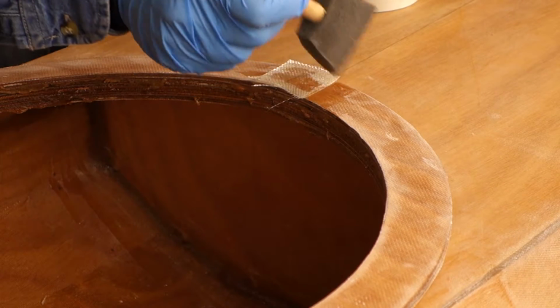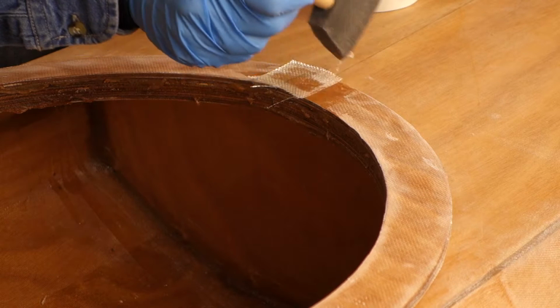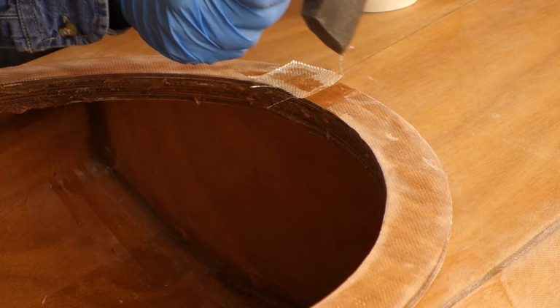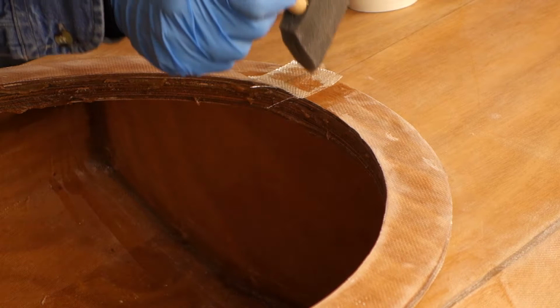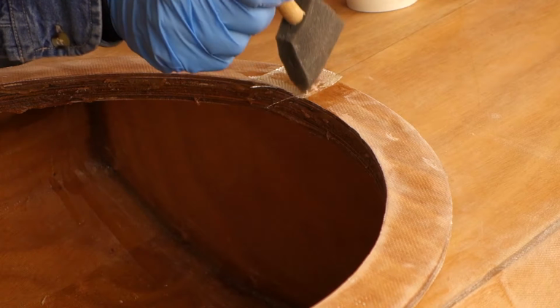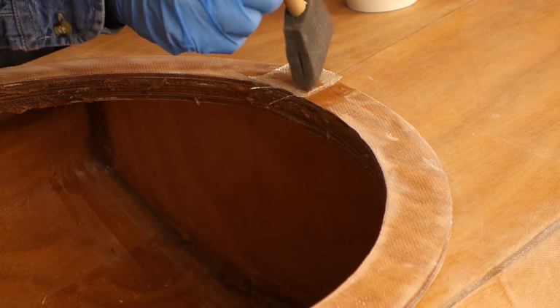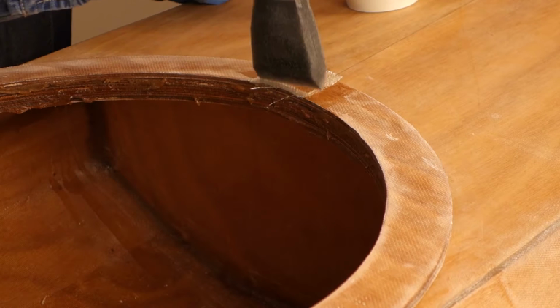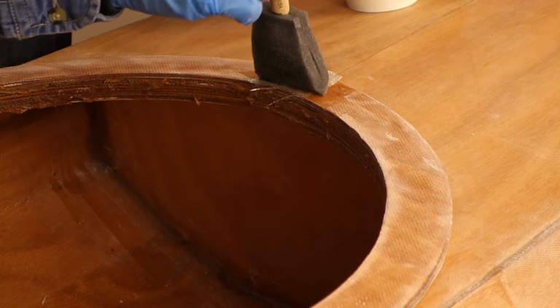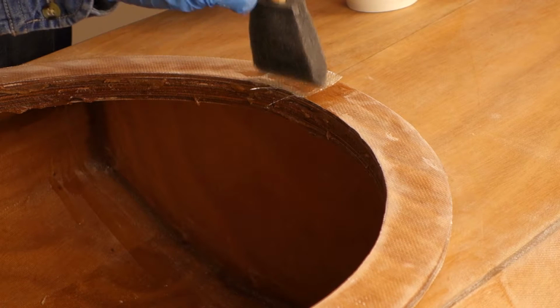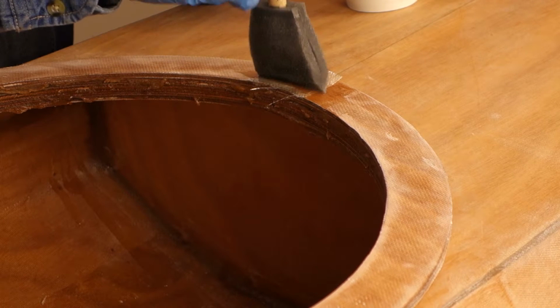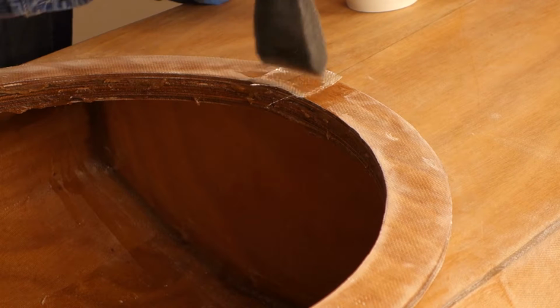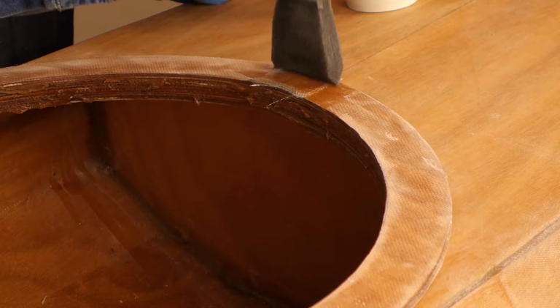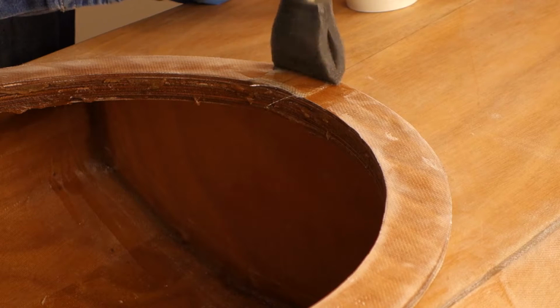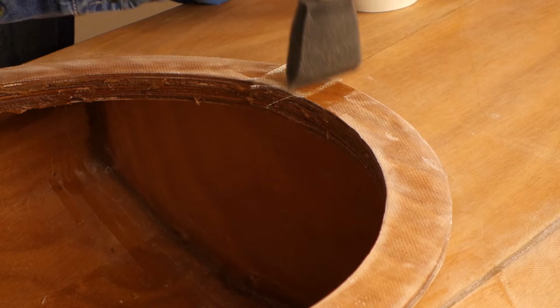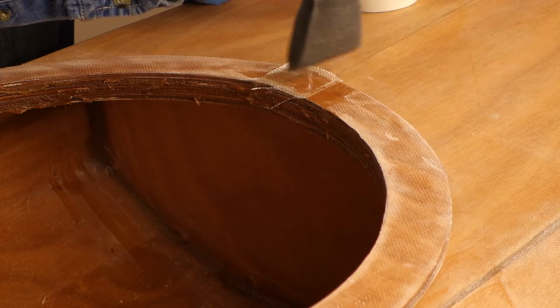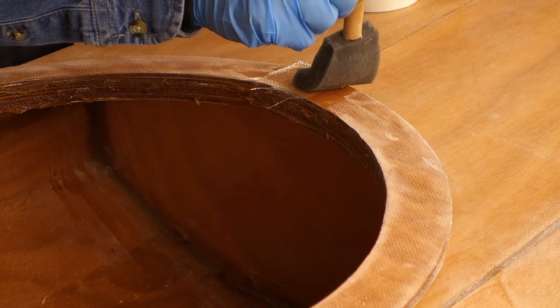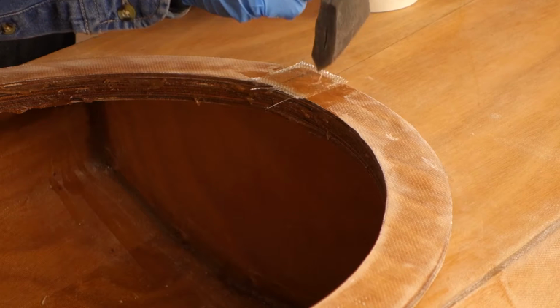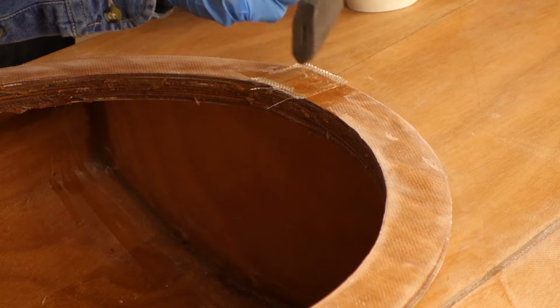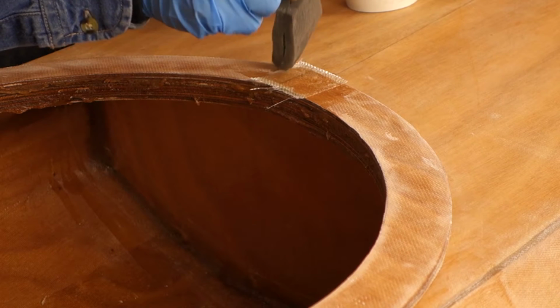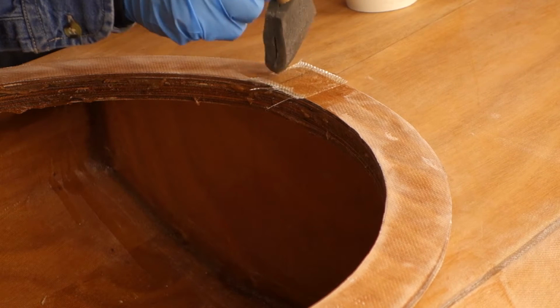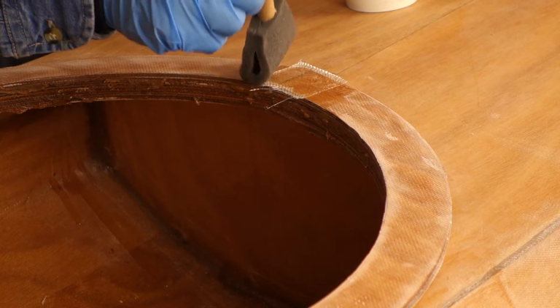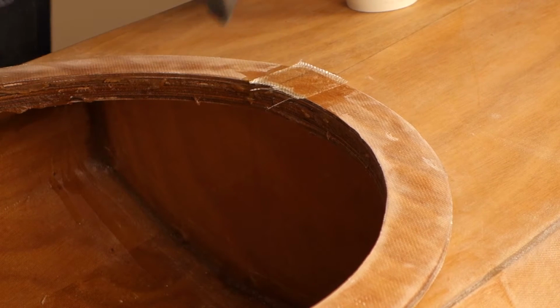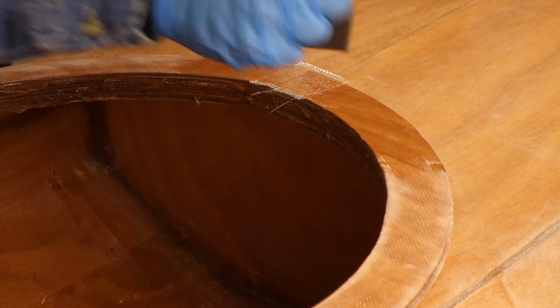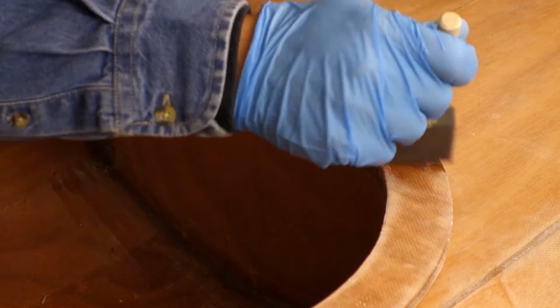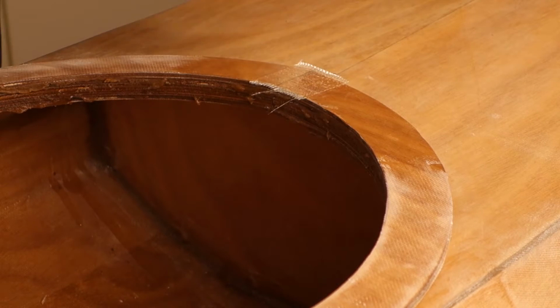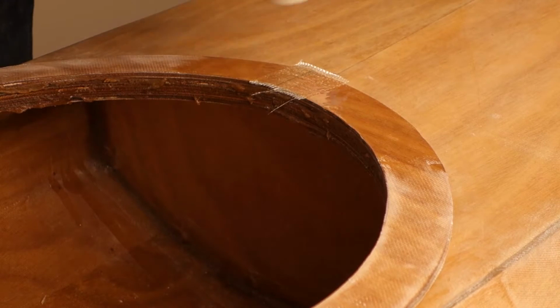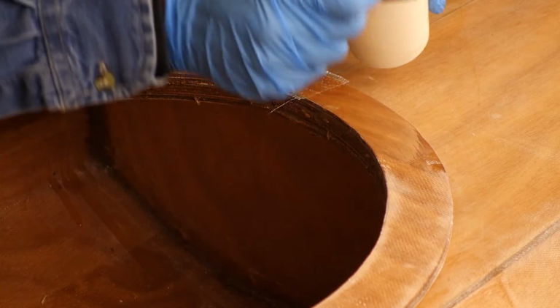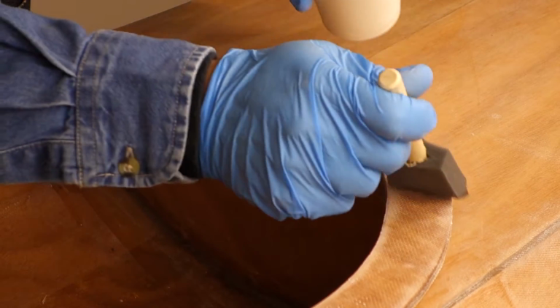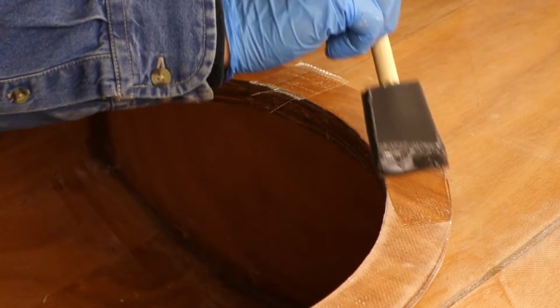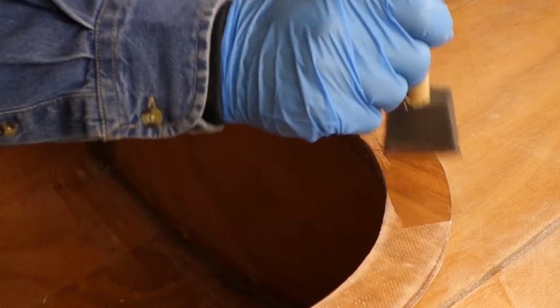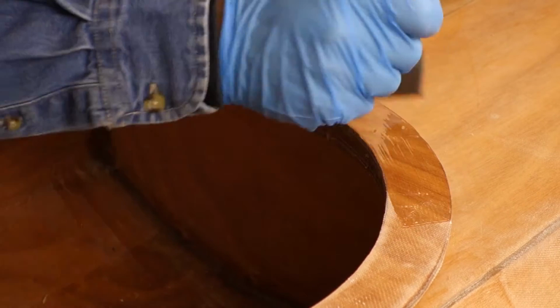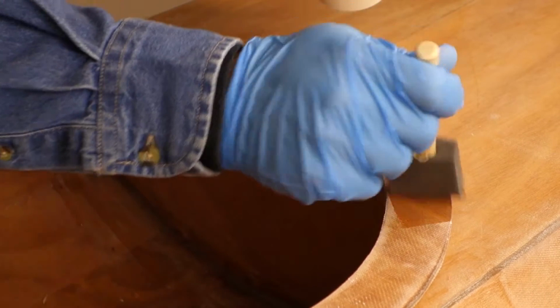Cut coarse weave fiberglass tape in a square and epoxy to the combing joint in the front and back of the cockpit. Wet out with two pumps of epoxy resin and hardener. Use the remaining epoxy to put a thick fill coat on top of the rest of the wide cockpit combing.